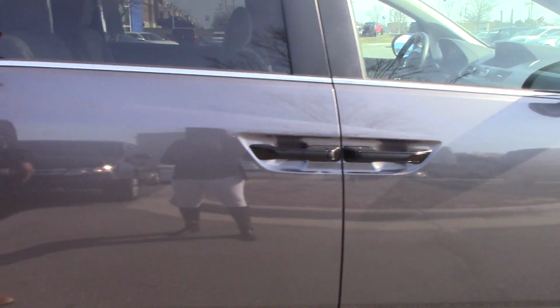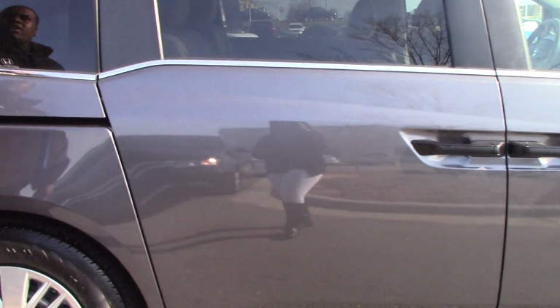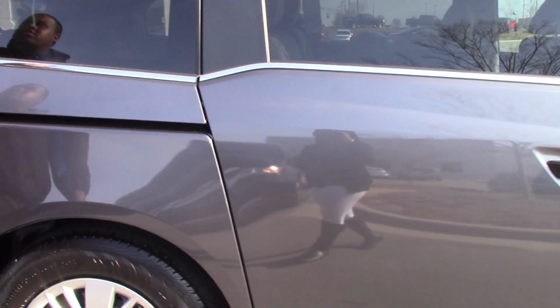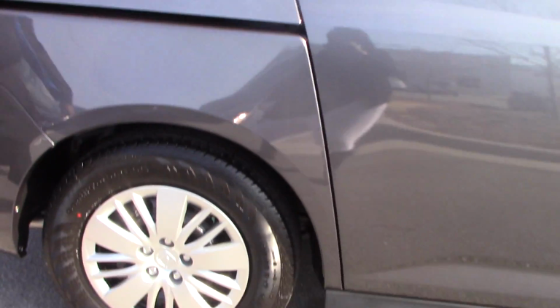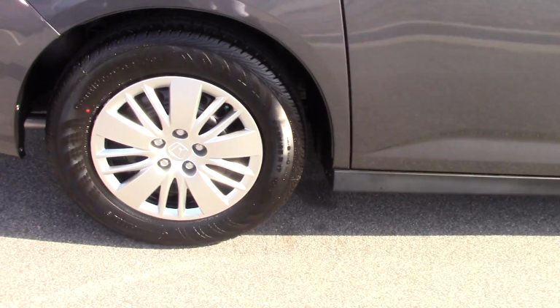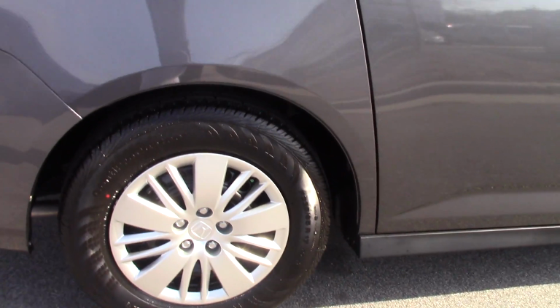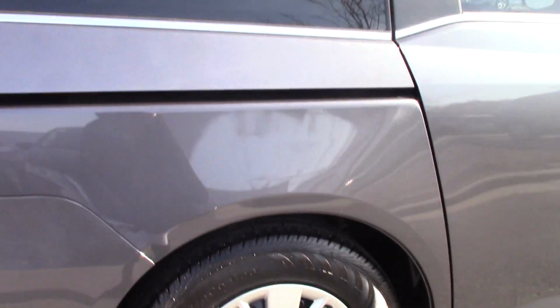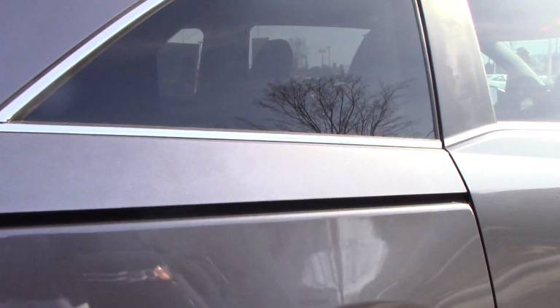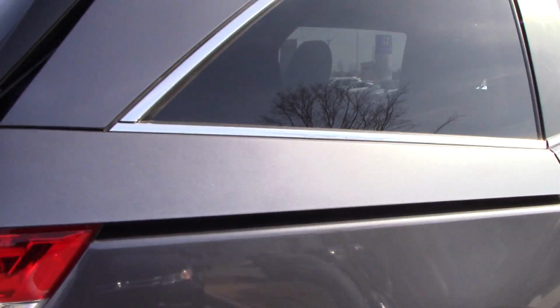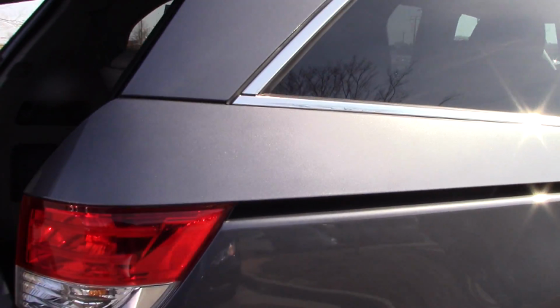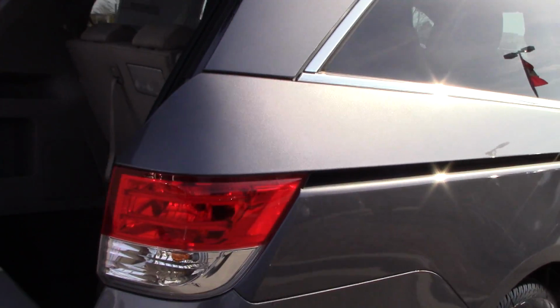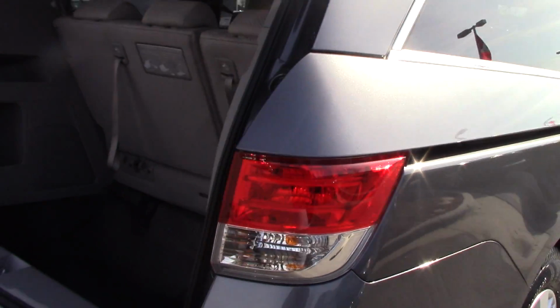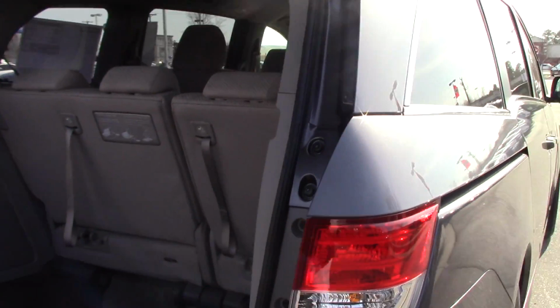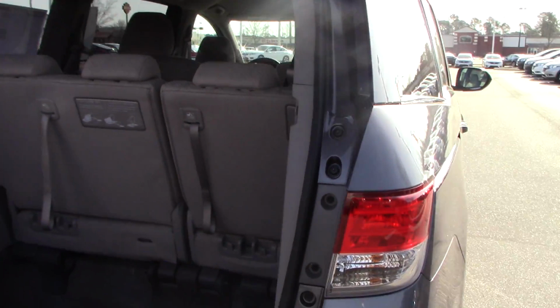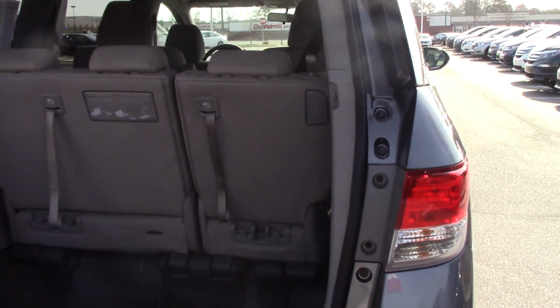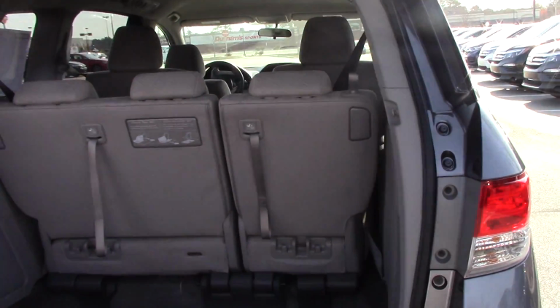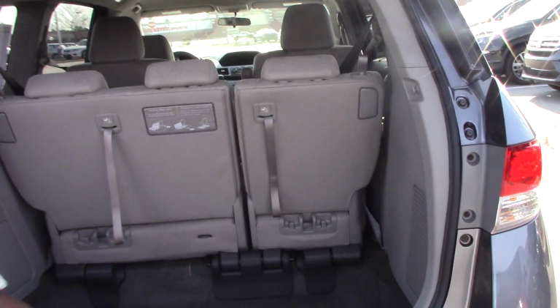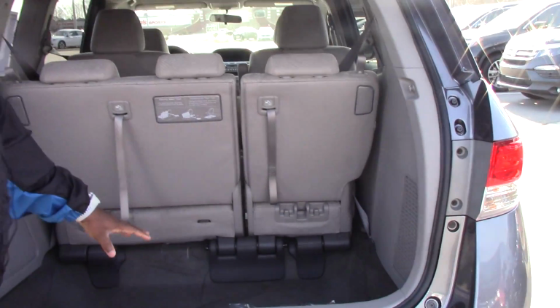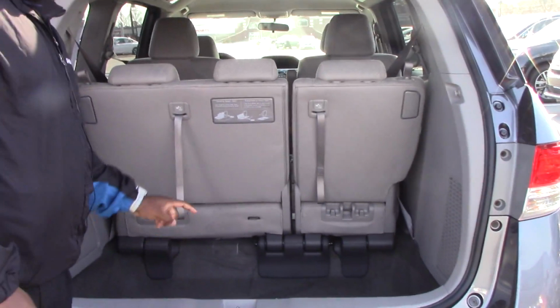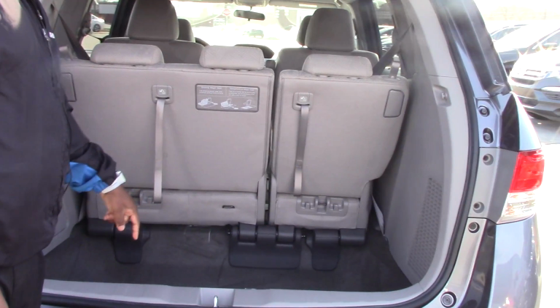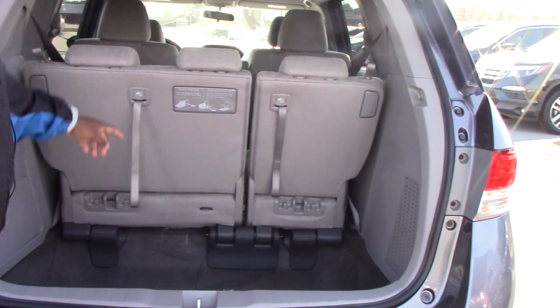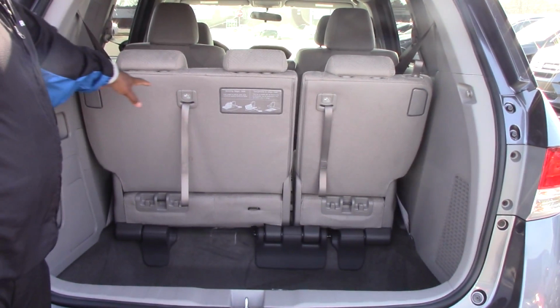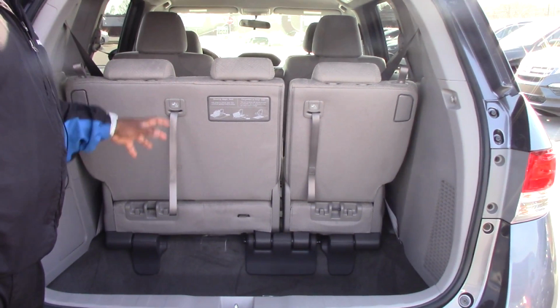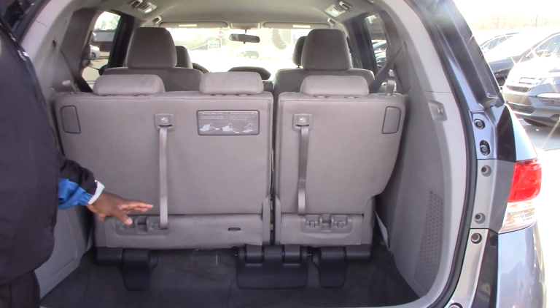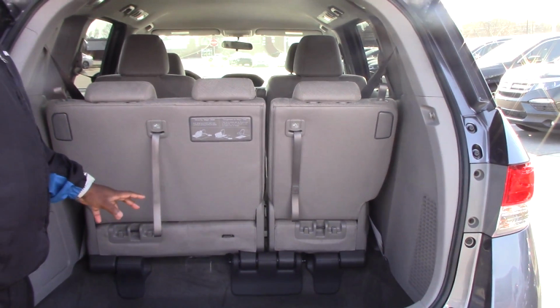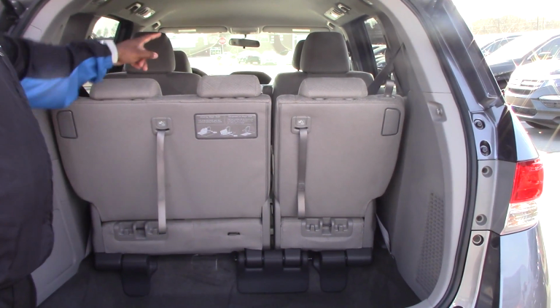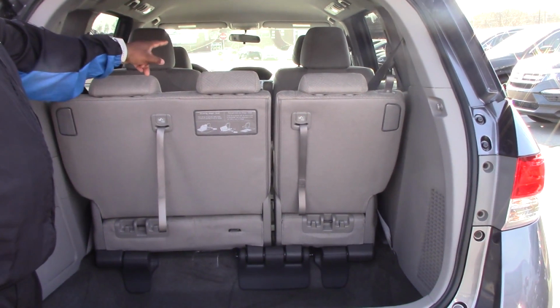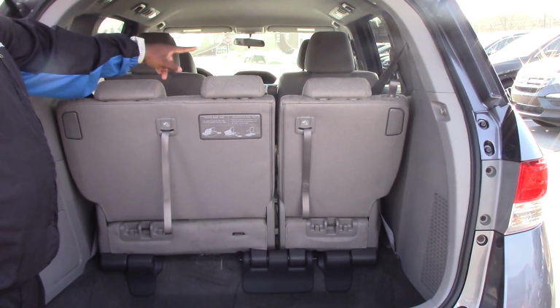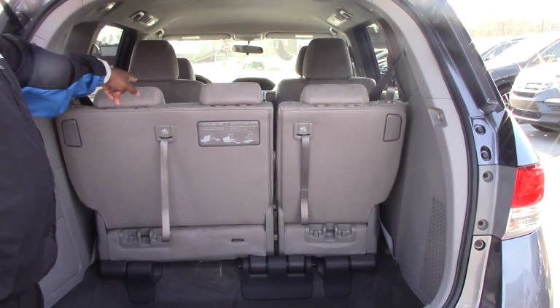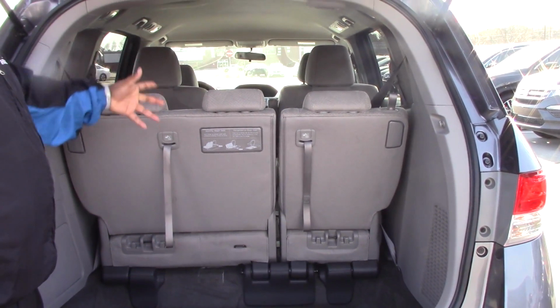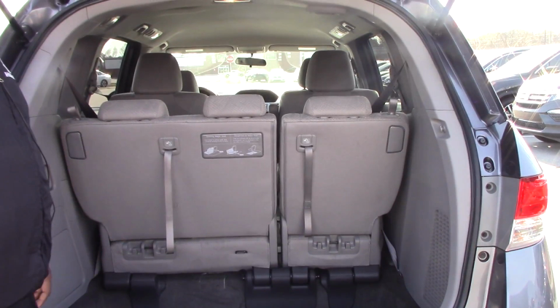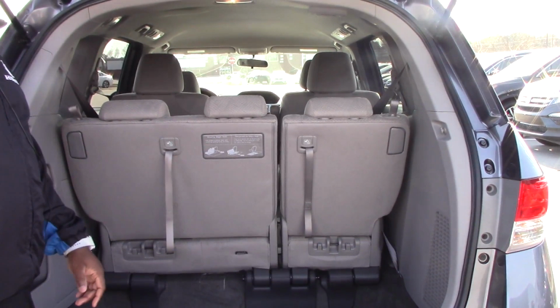As you can see, you do got deep trunk space in here. These chairs do fold down into the trunk and you can remove the second row and give you more trunk space.